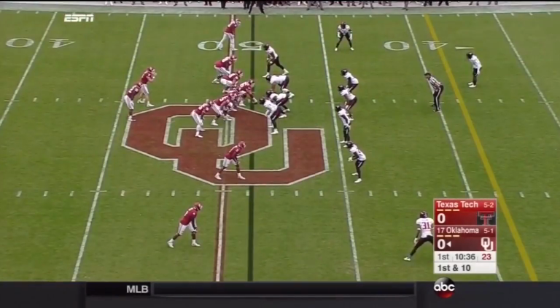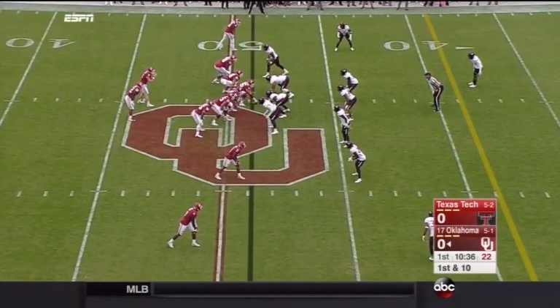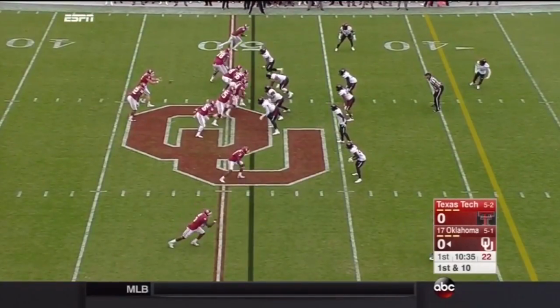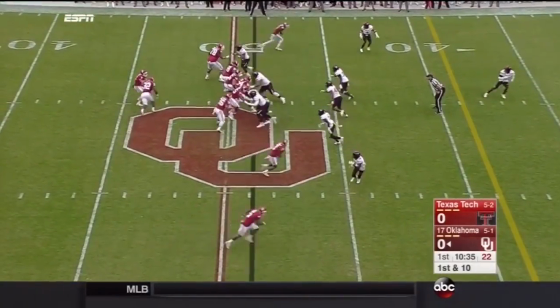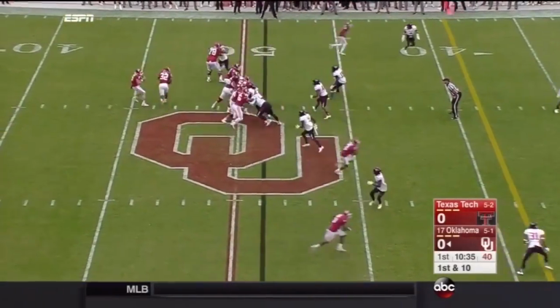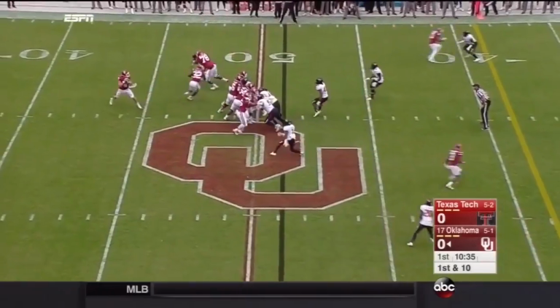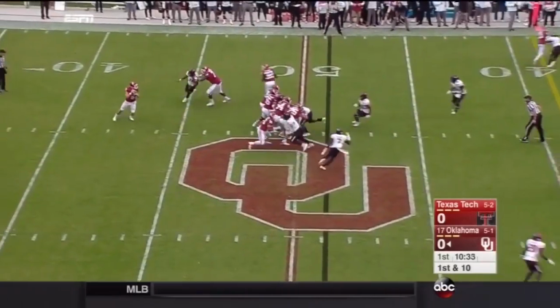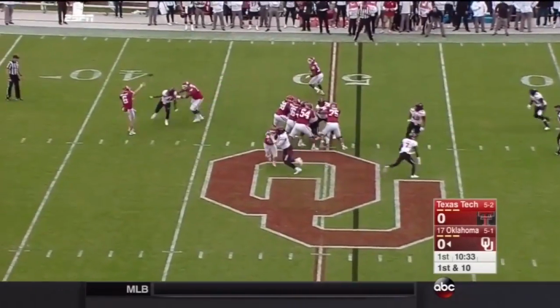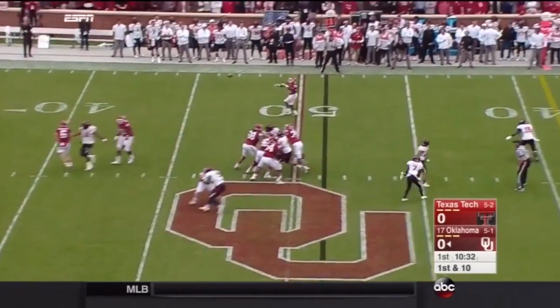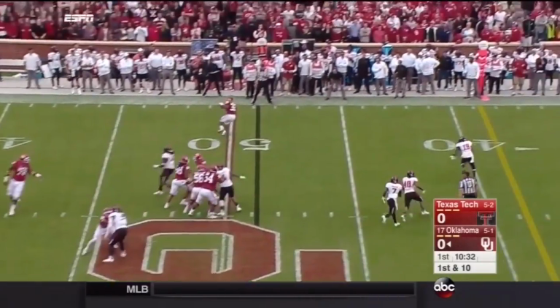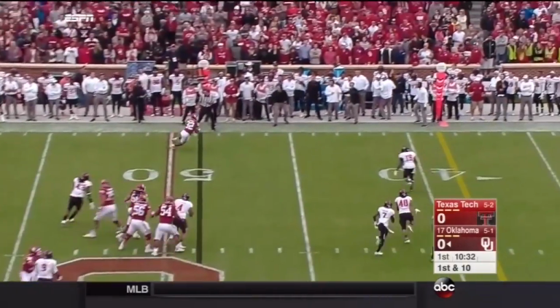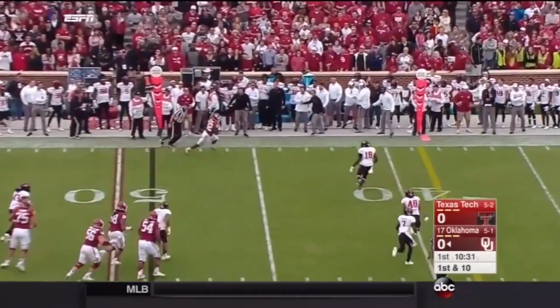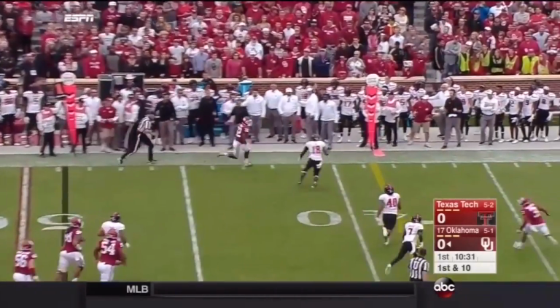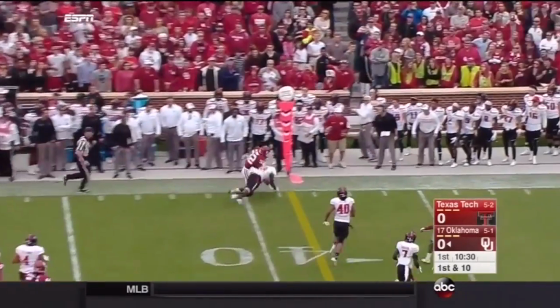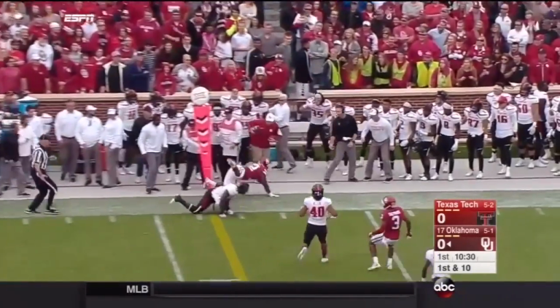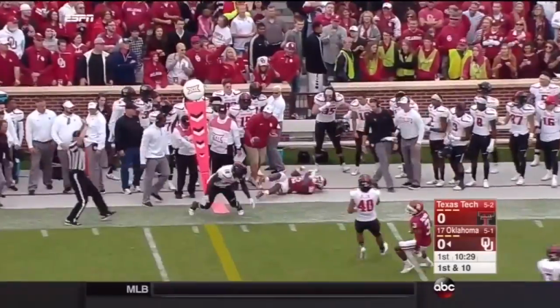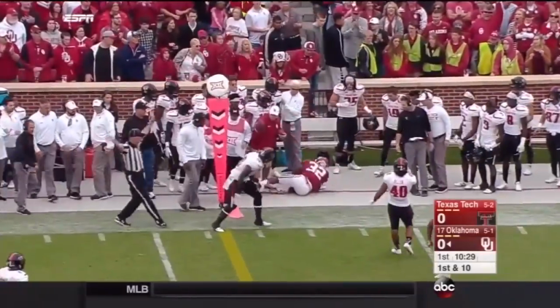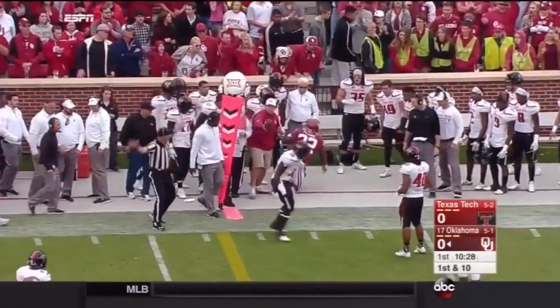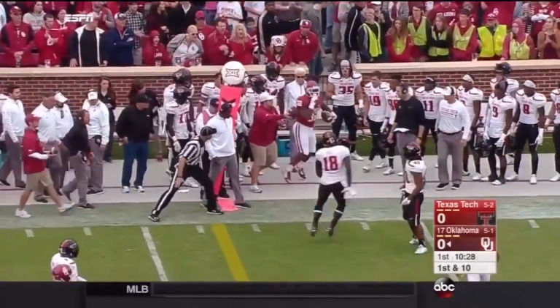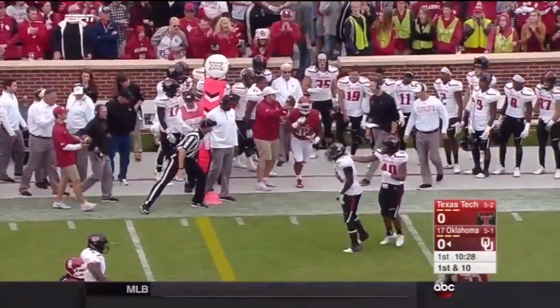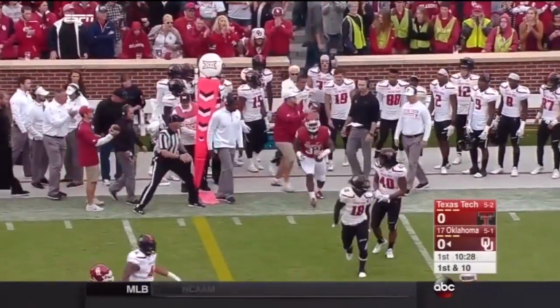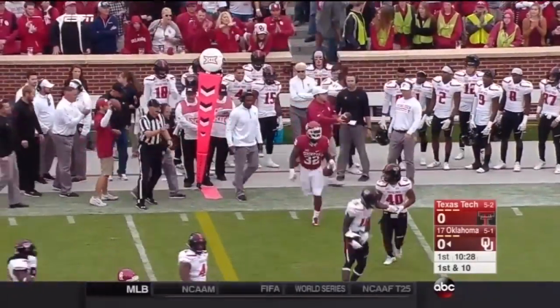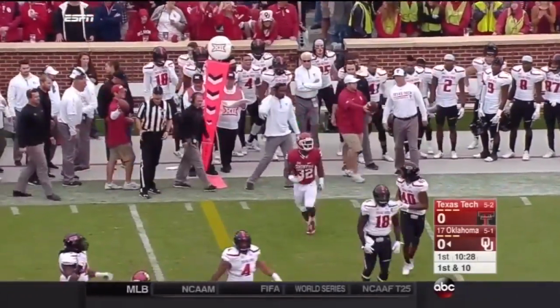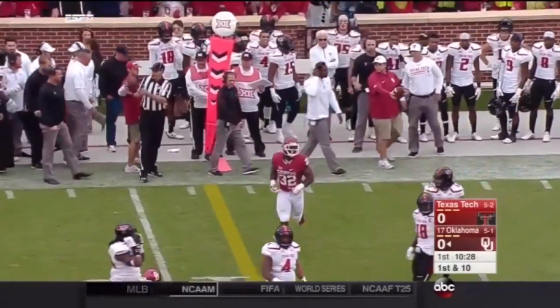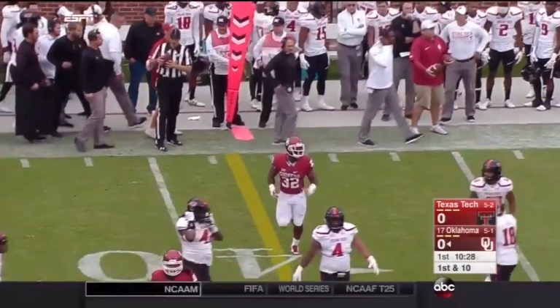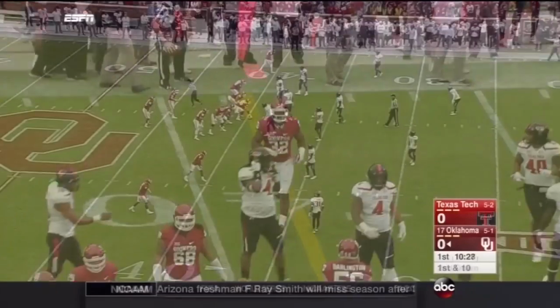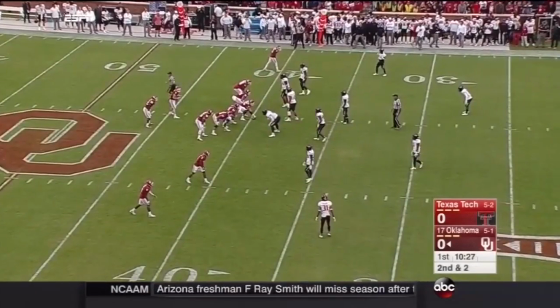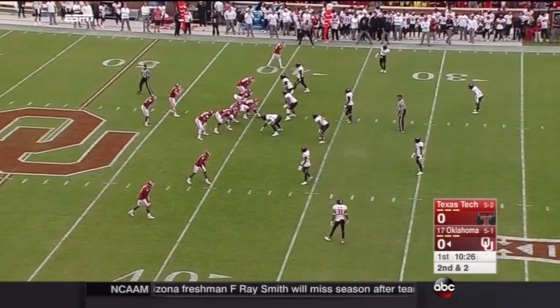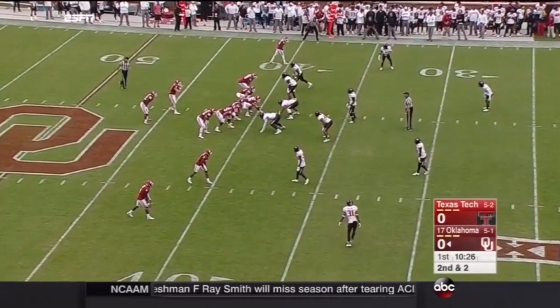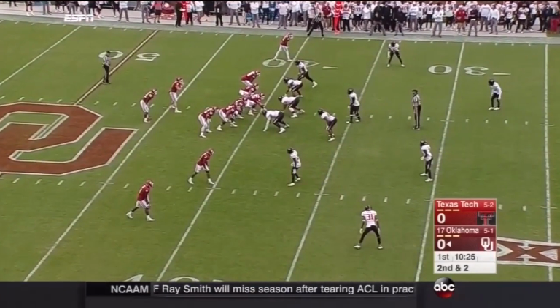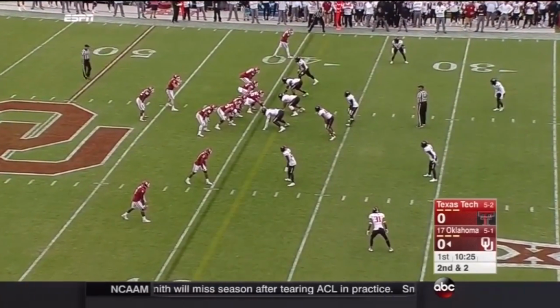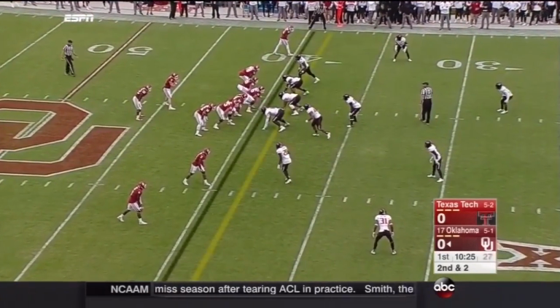He's put up some big numbers in his stops. Mayfield under pressure, sets it up for Perine. And Perine putting a big shoulder into Micah Holloway and getting close to the sticks — it'll be about a yard shy. And then a good dump-off to his check-down receiver in Perine.